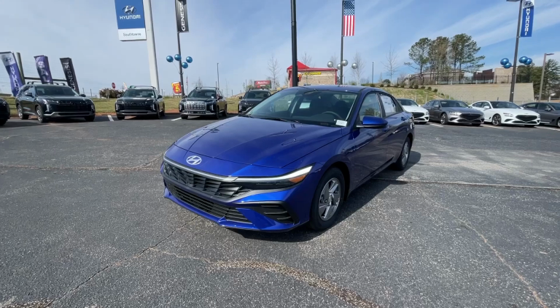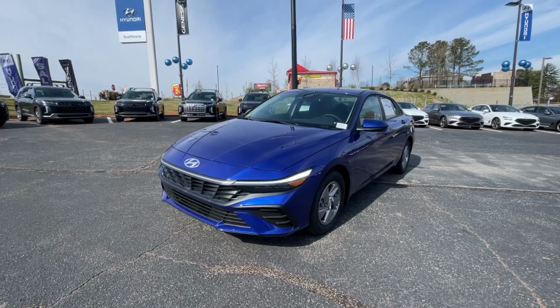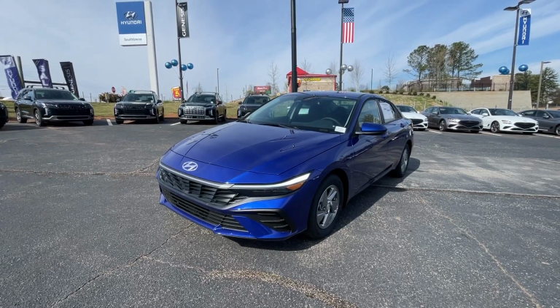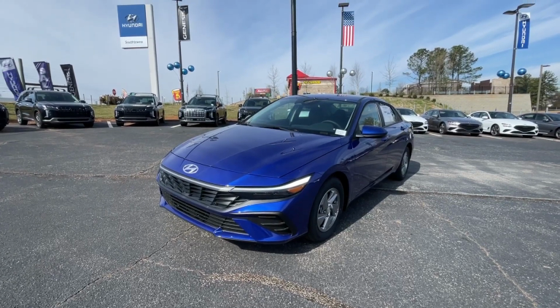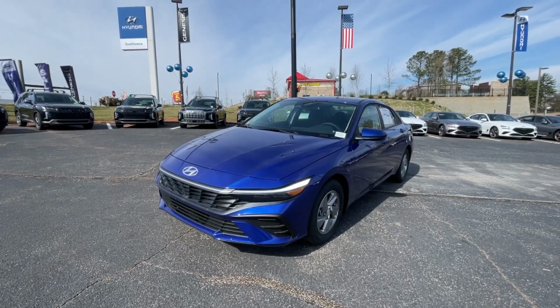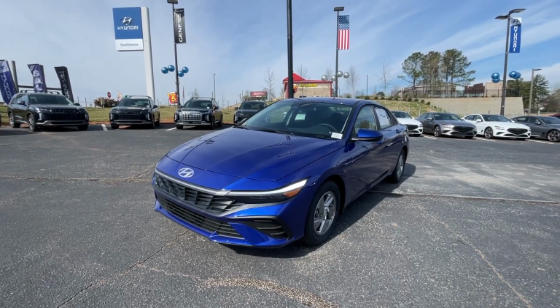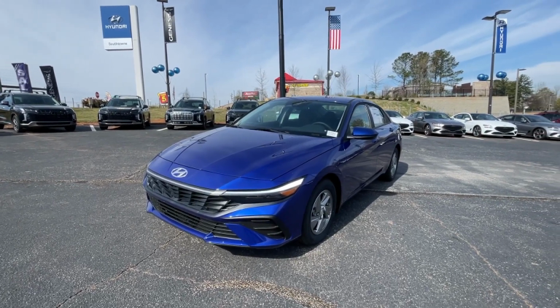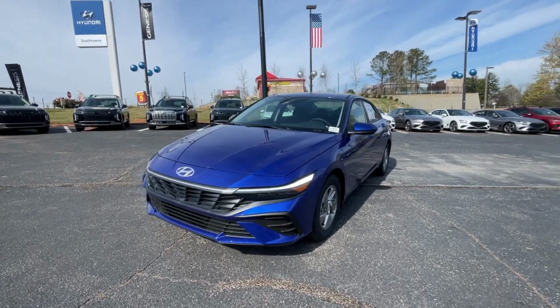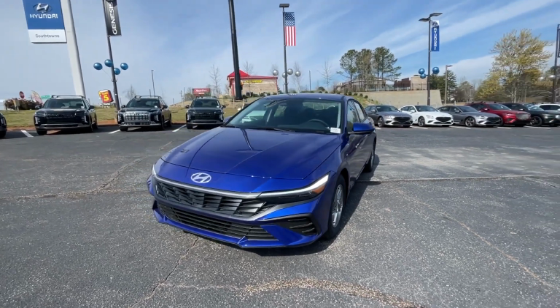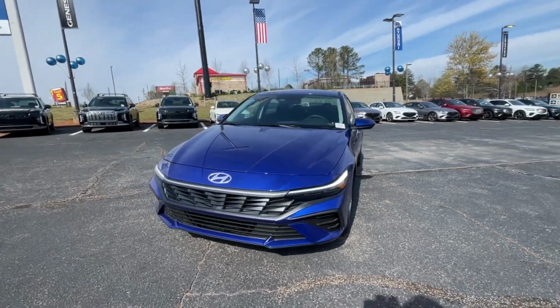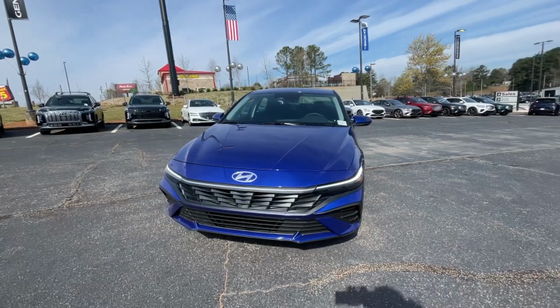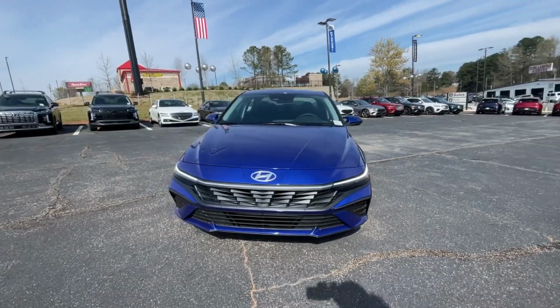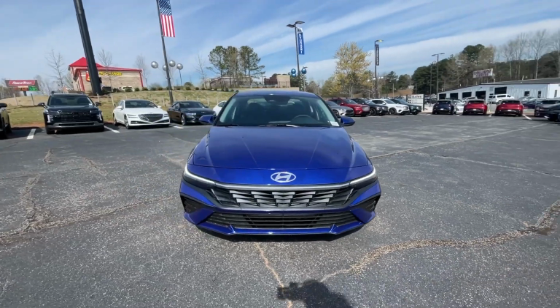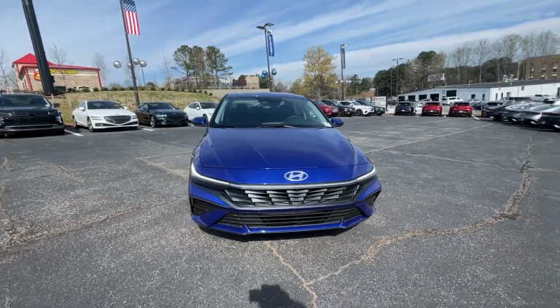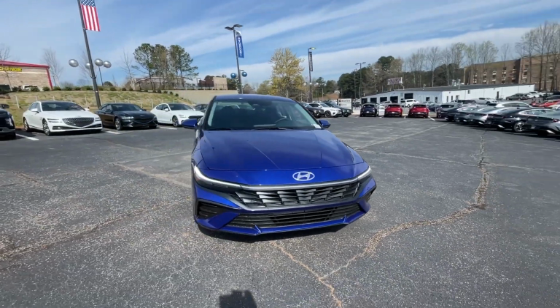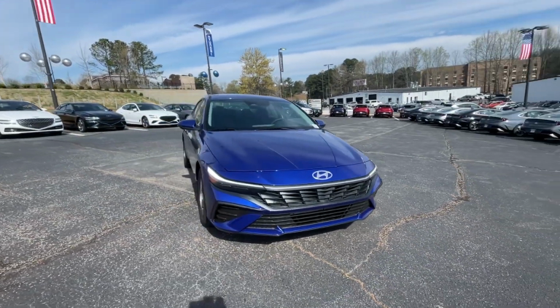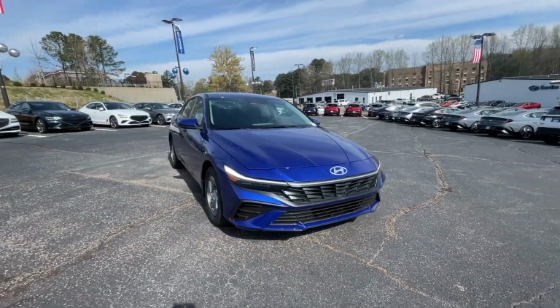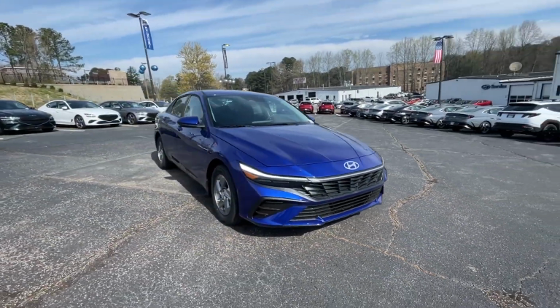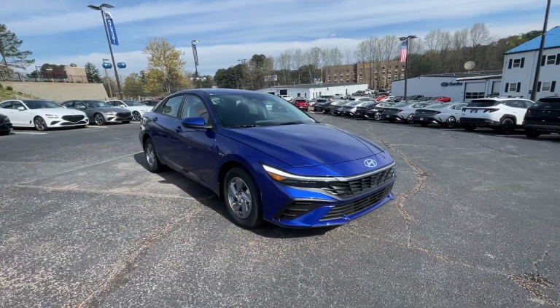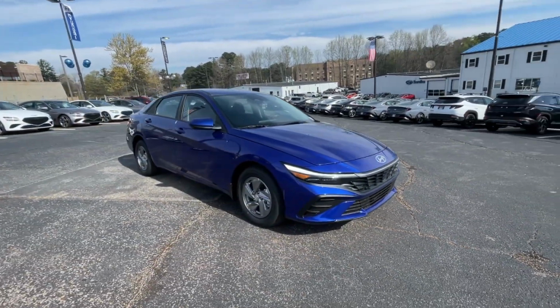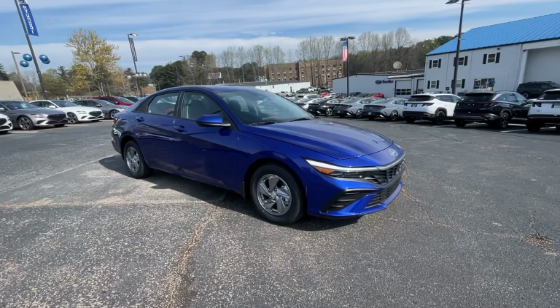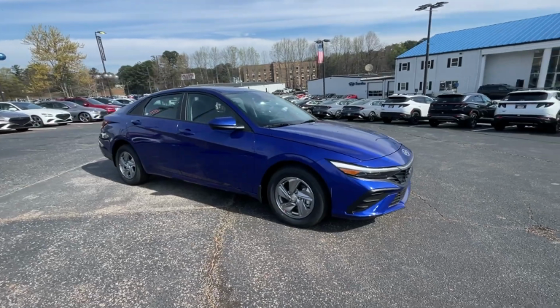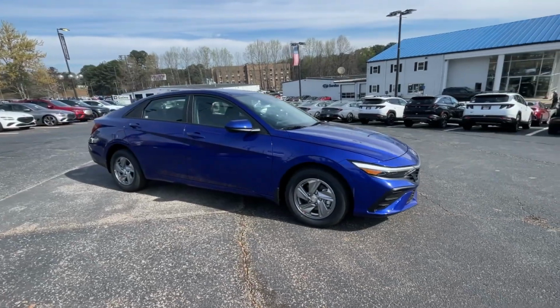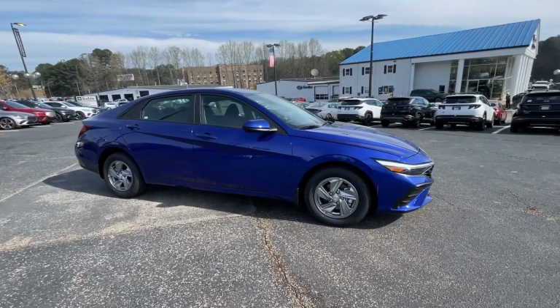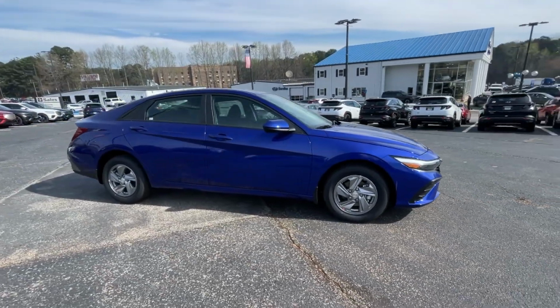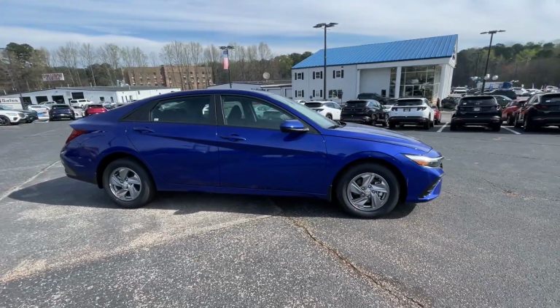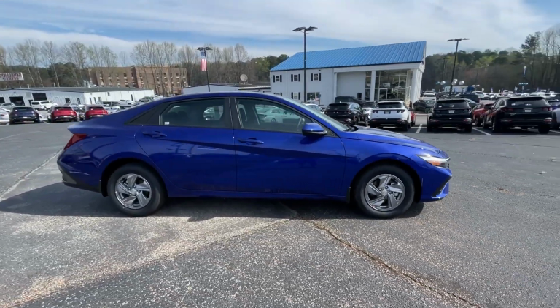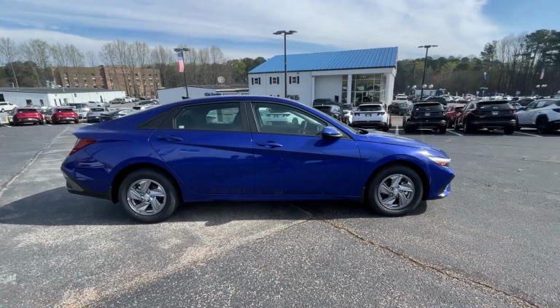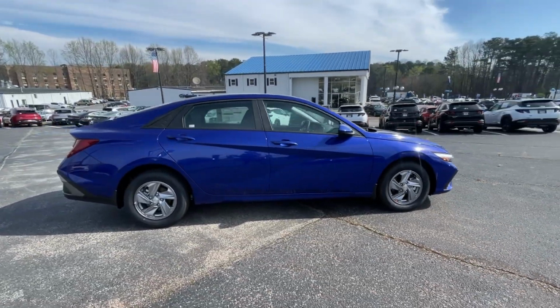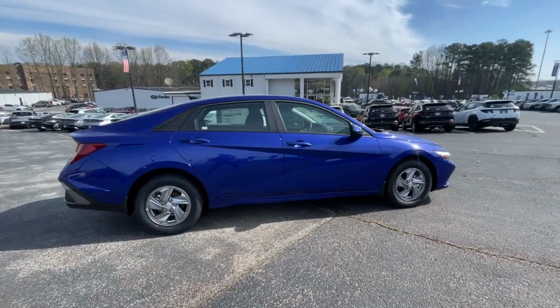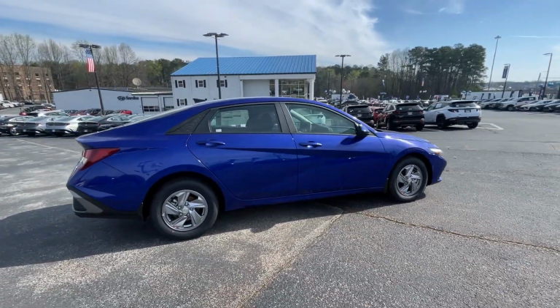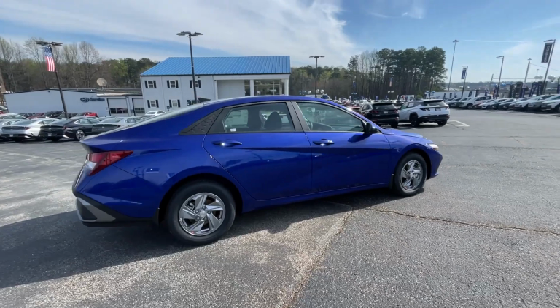Introducing the 2024 Hyundai Elantra. Start your day in smart style in this feature-packed Elantra. You'll love its ergonomic controls, standard rear view camera, refined ride, modern looks, and confidence-inspiring safety features.